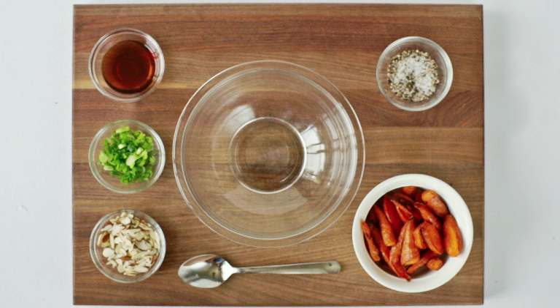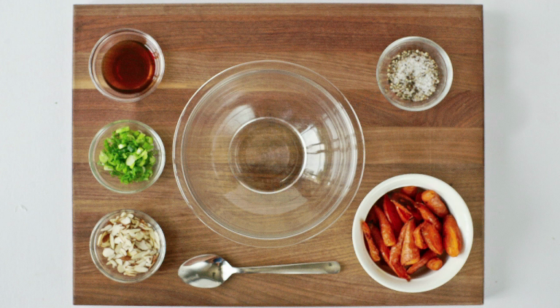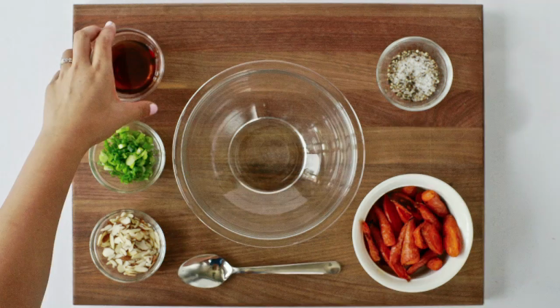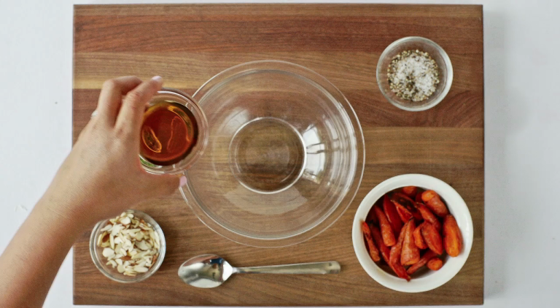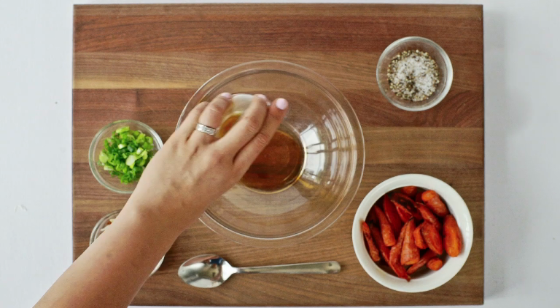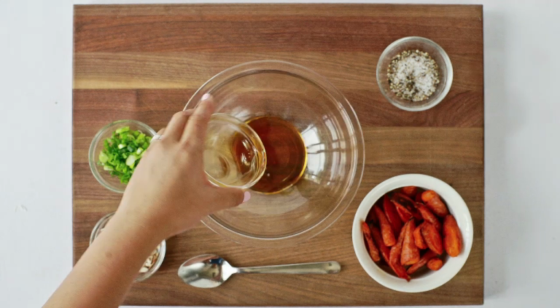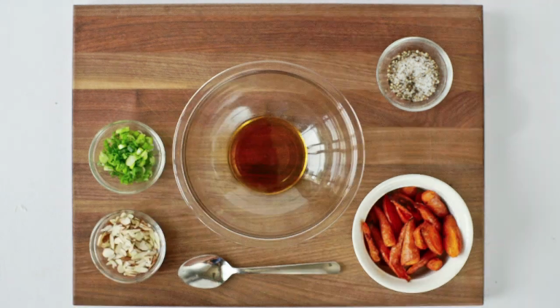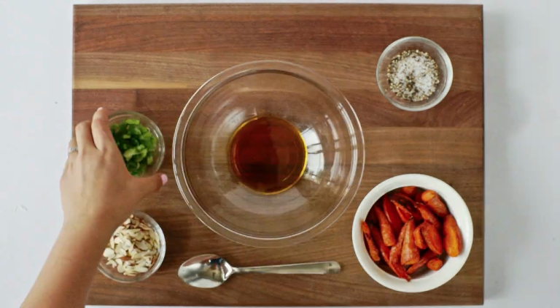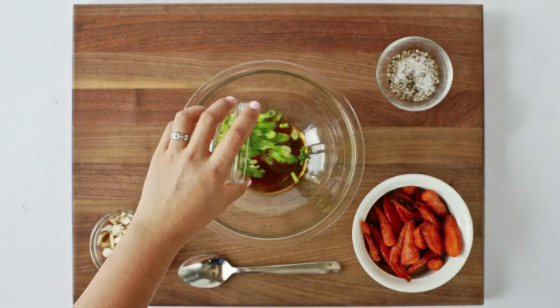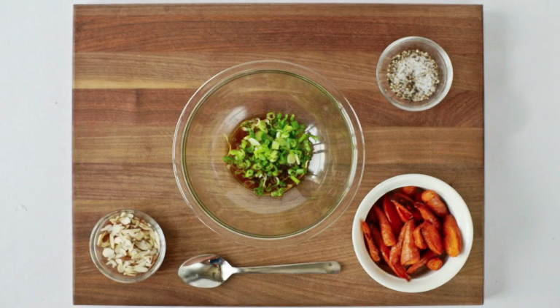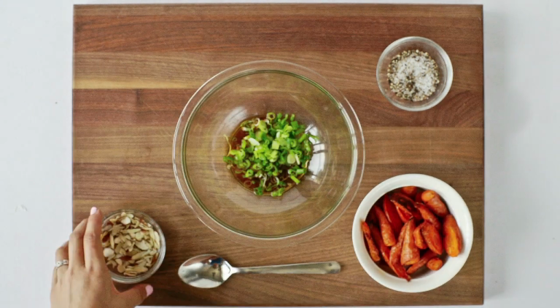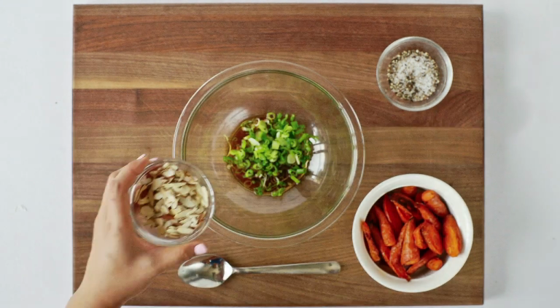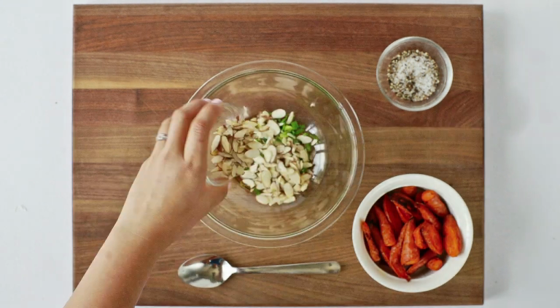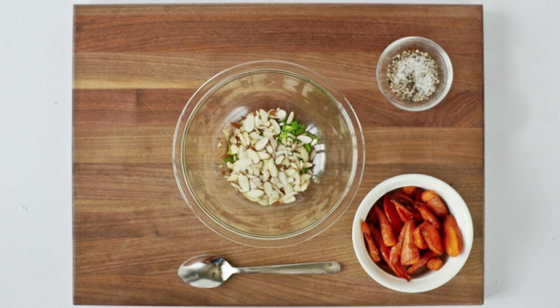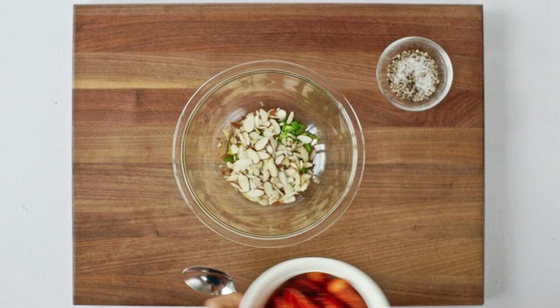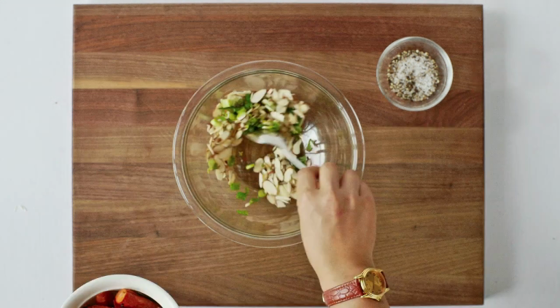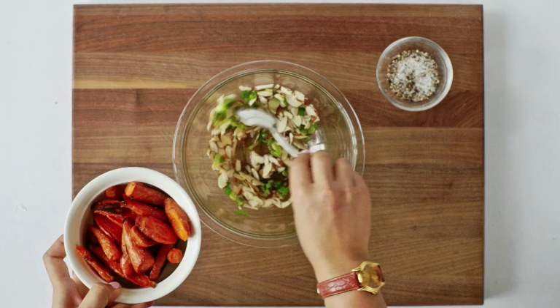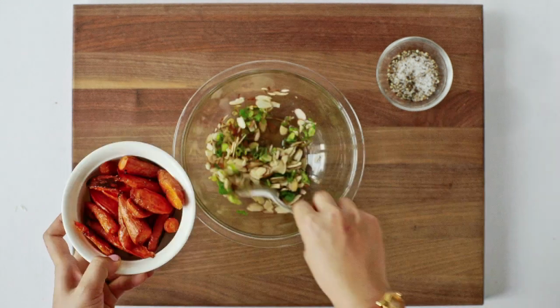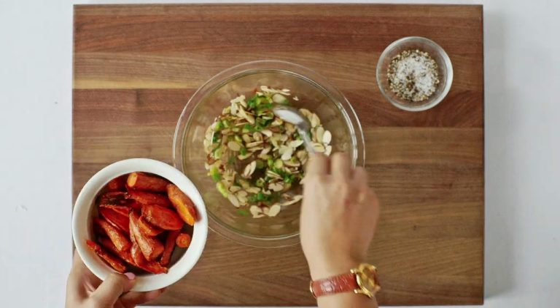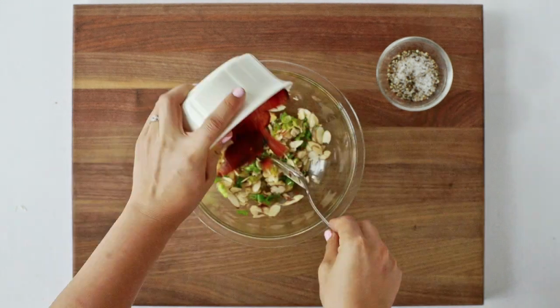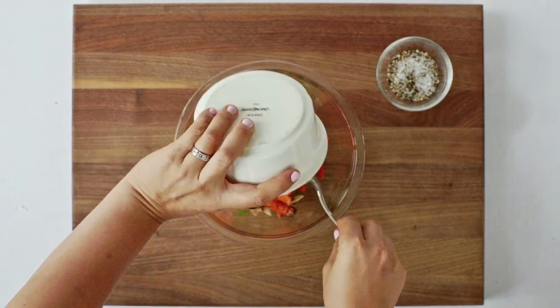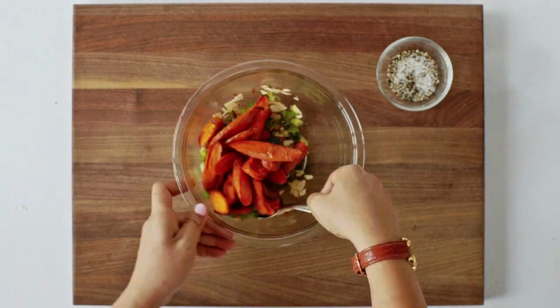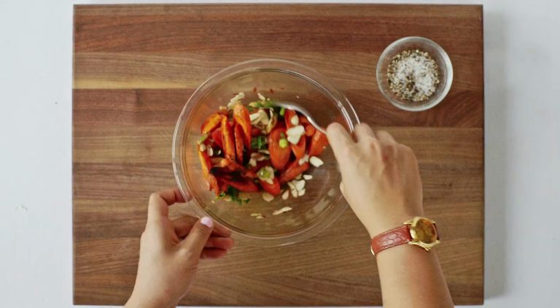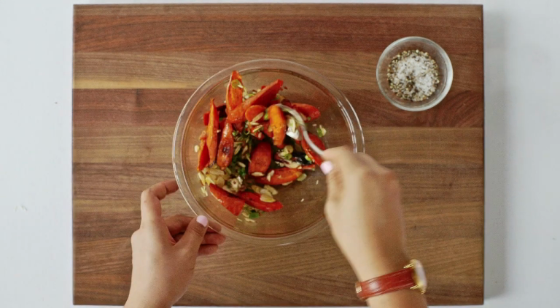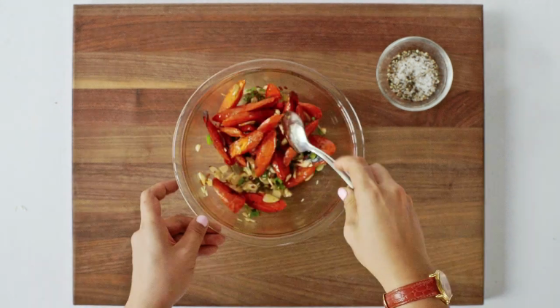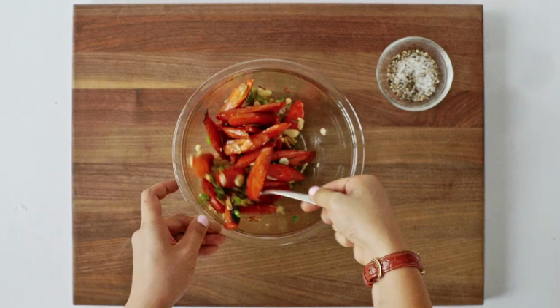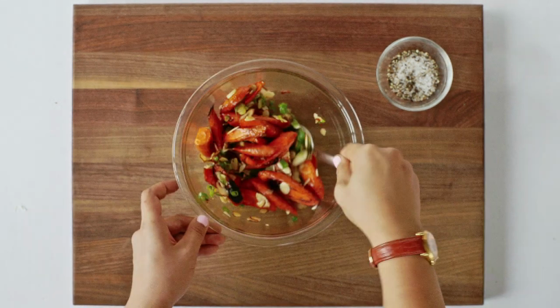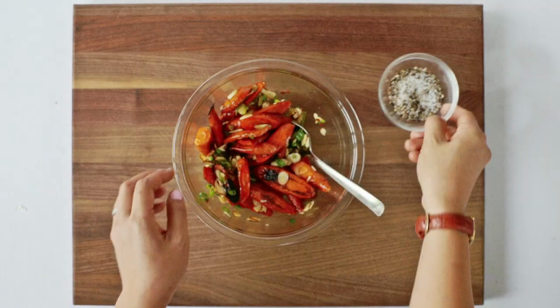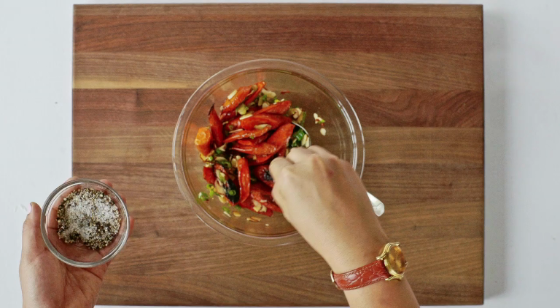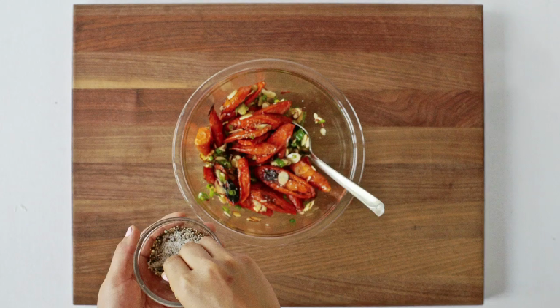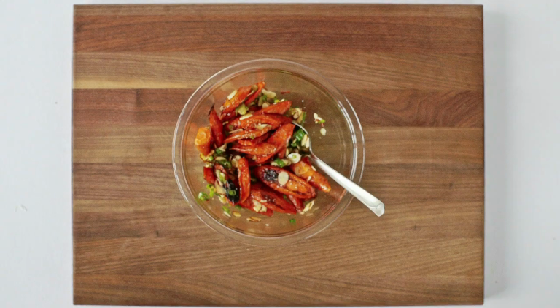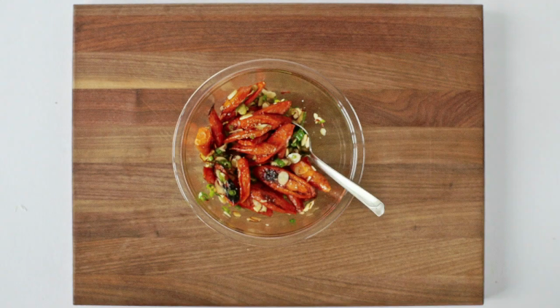In a large glass bowl add the sesame oil, scallions, and sliced almonds. Mix together with a spoon. Toss in your leftover roasted carrots and evenly coat throughout. Taste with salt and pepper.